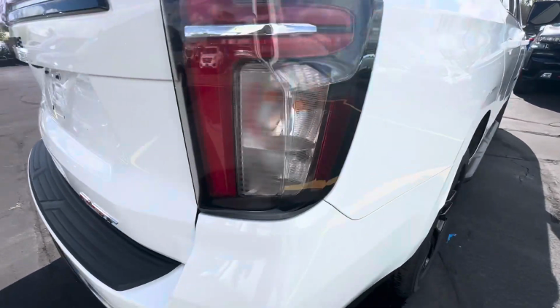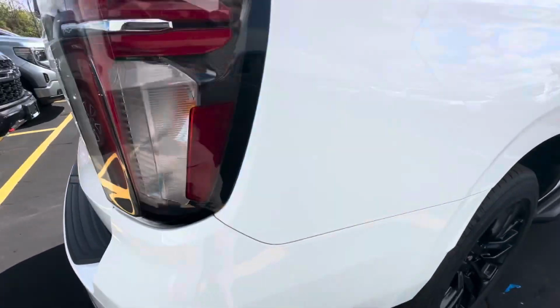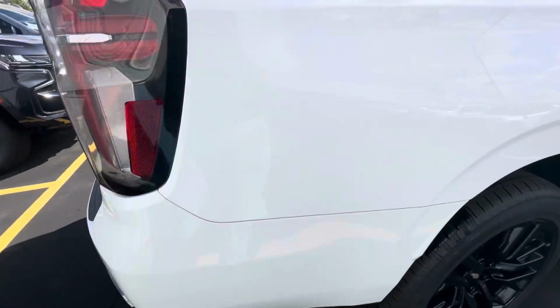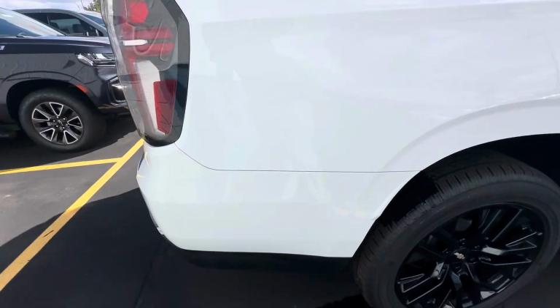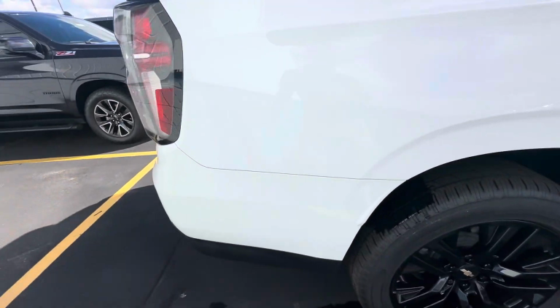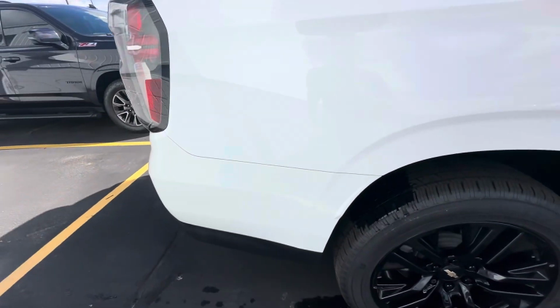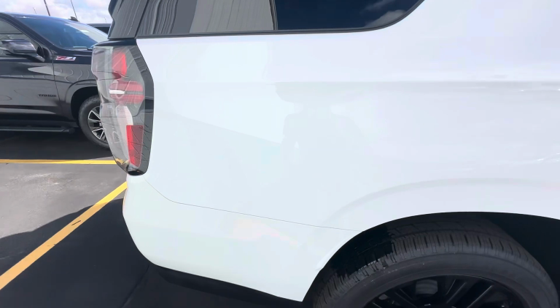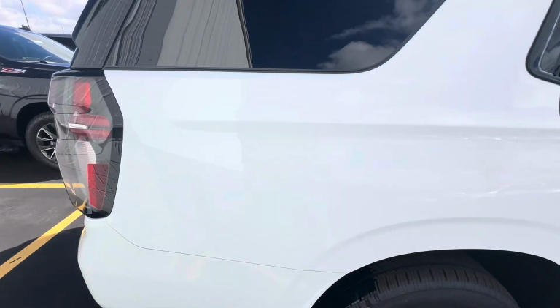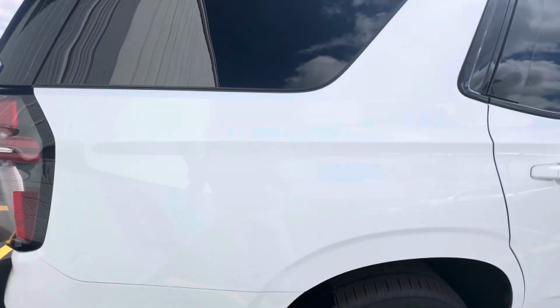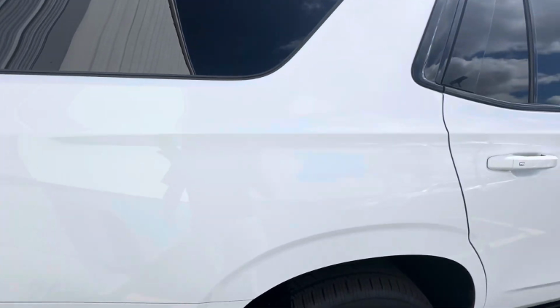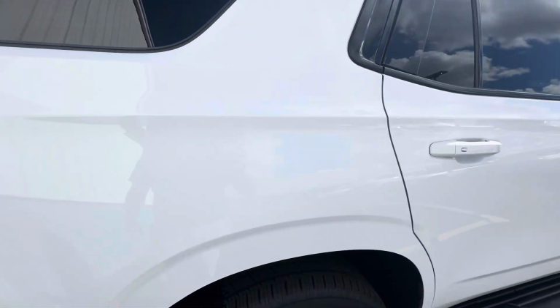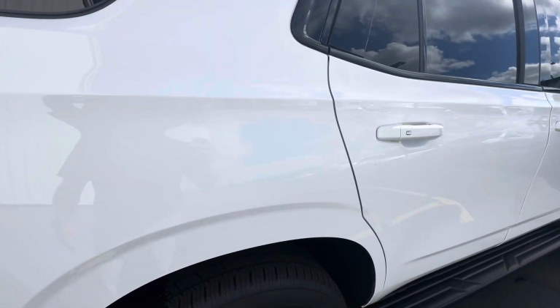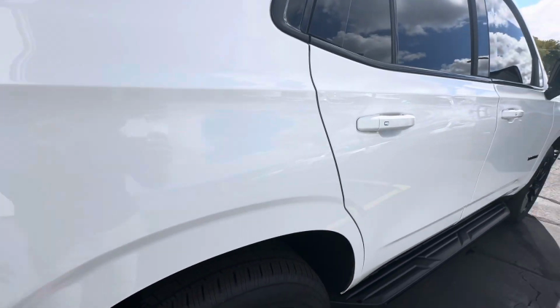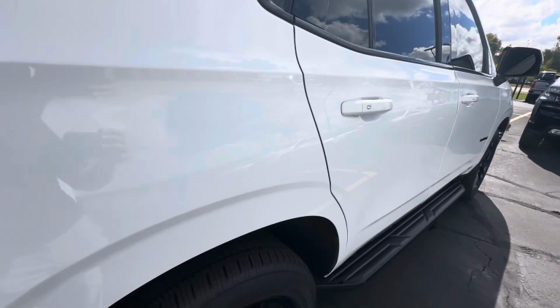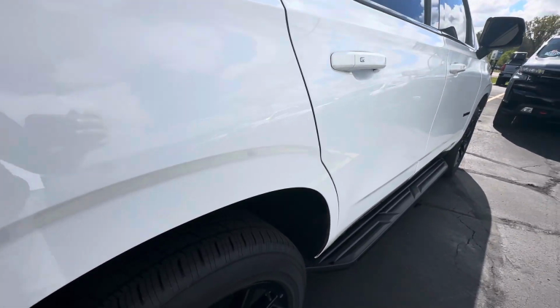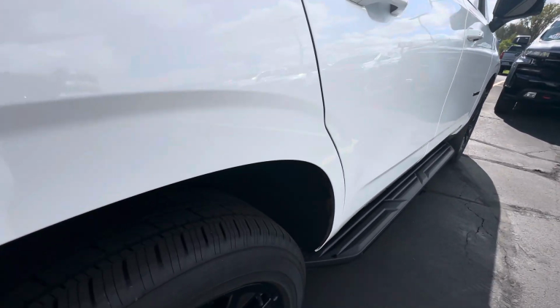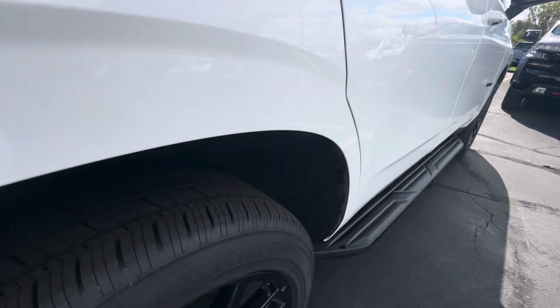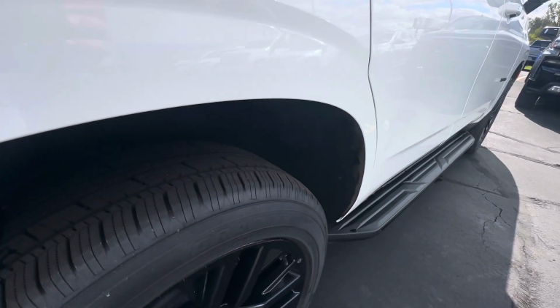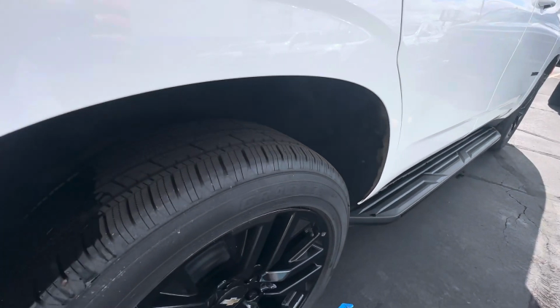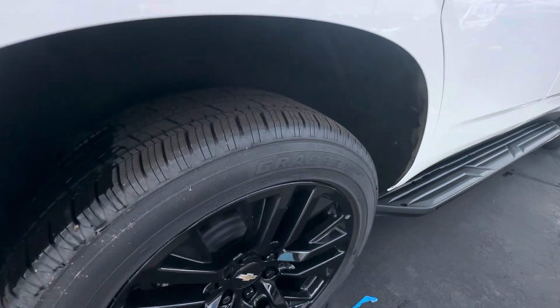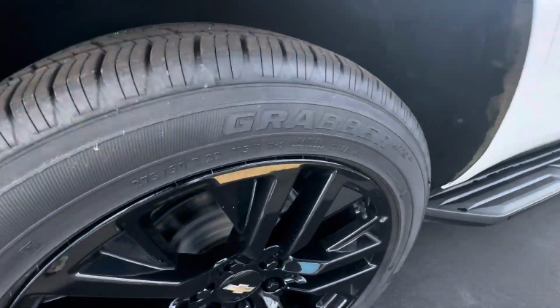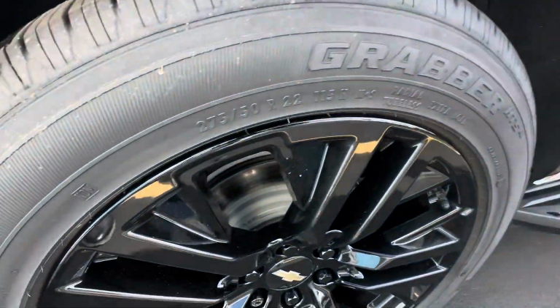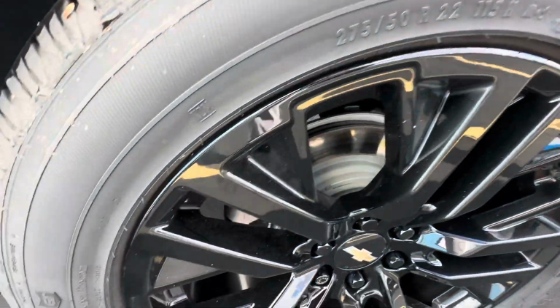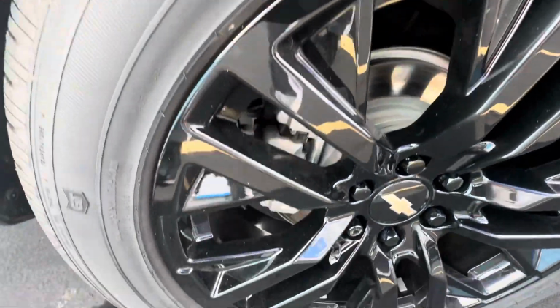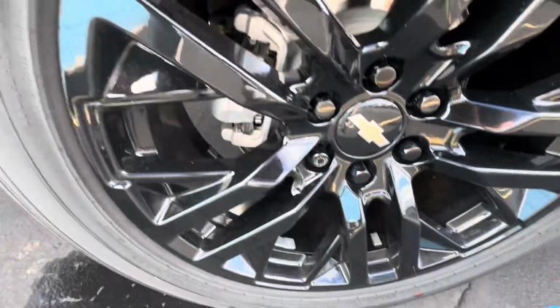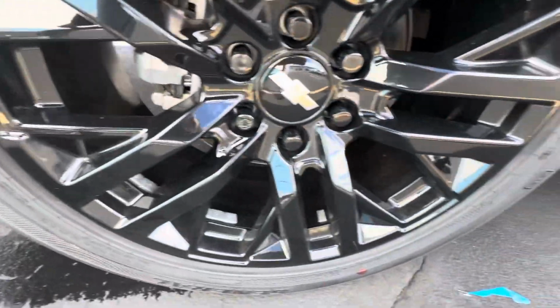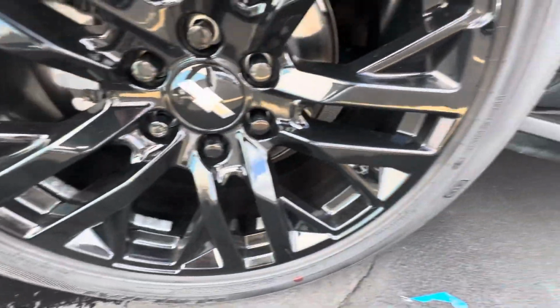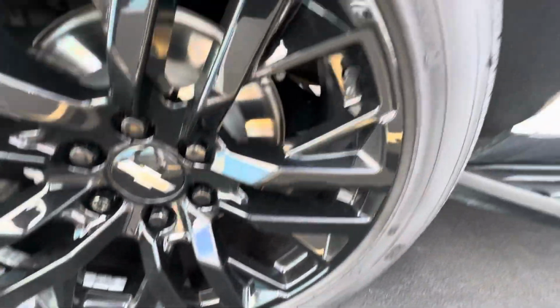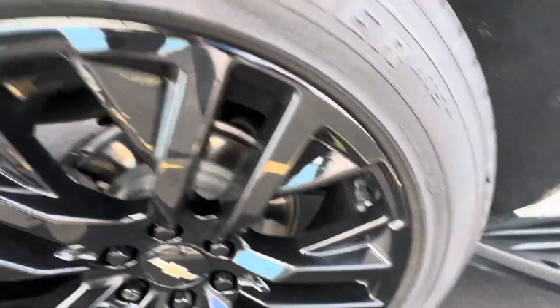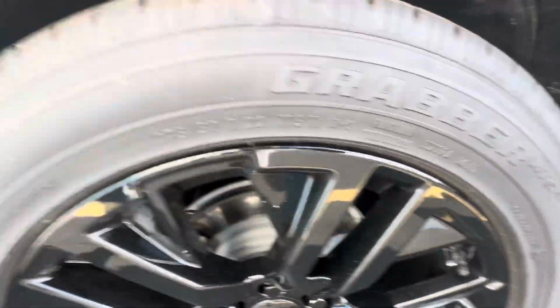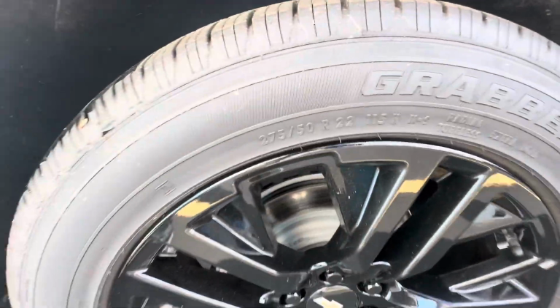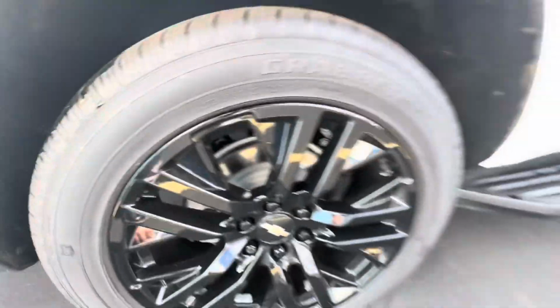Onto the passenger side — no dents, no dings, looks good. Rear passenger rim looks good as well.